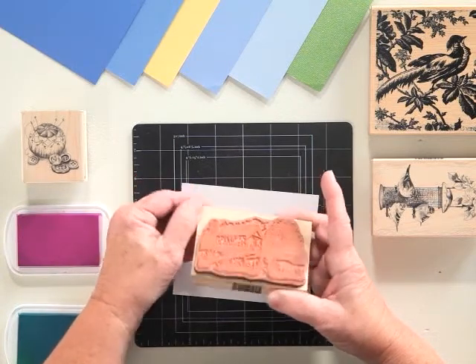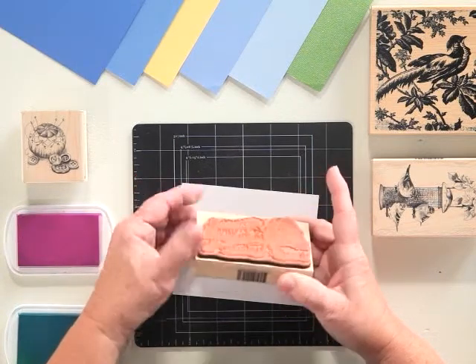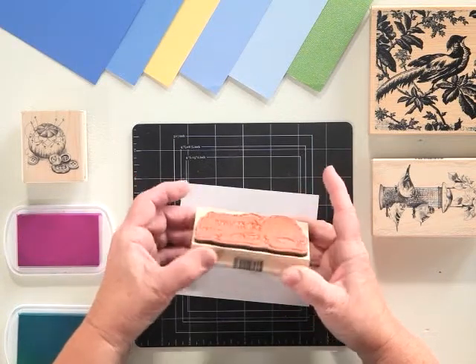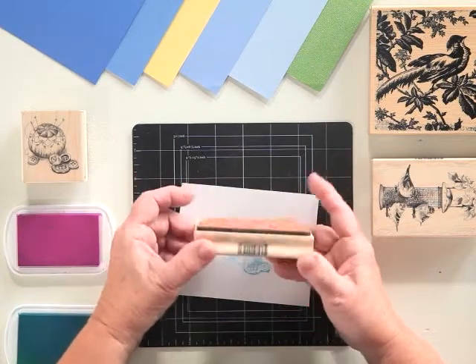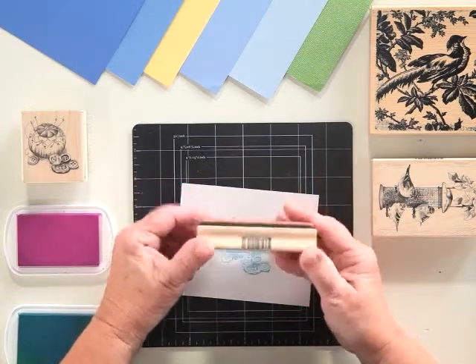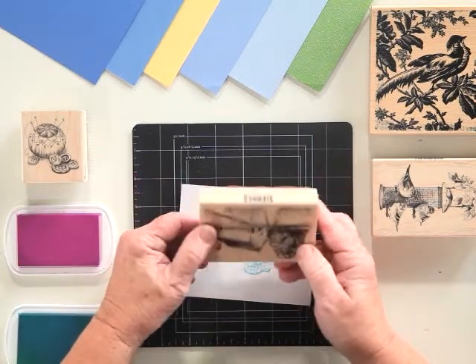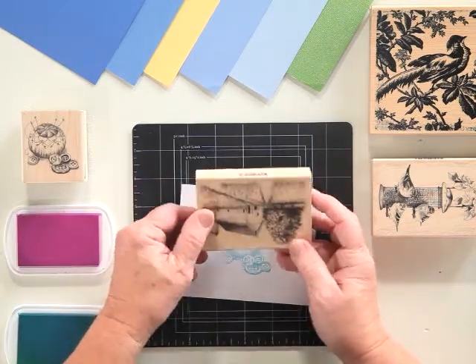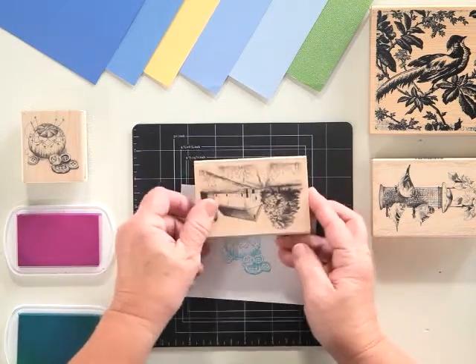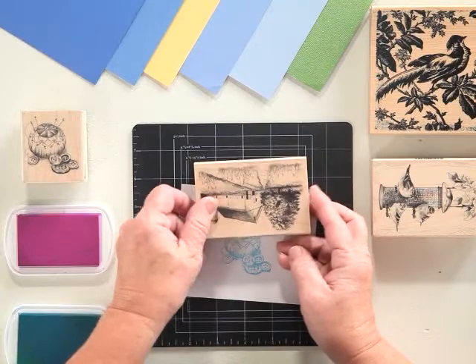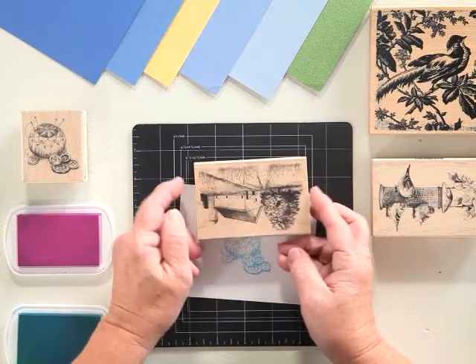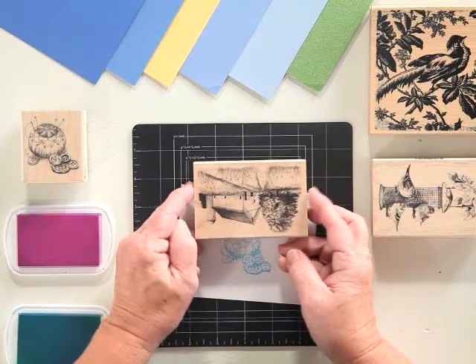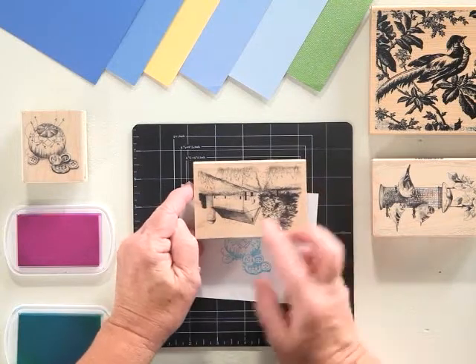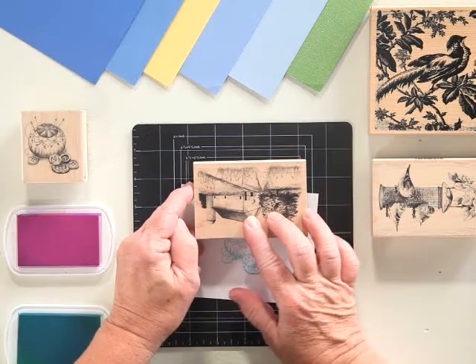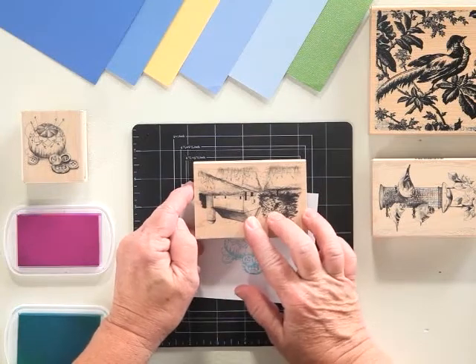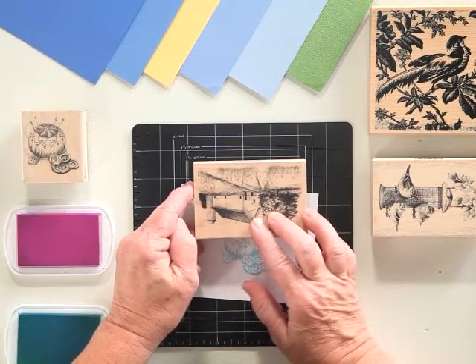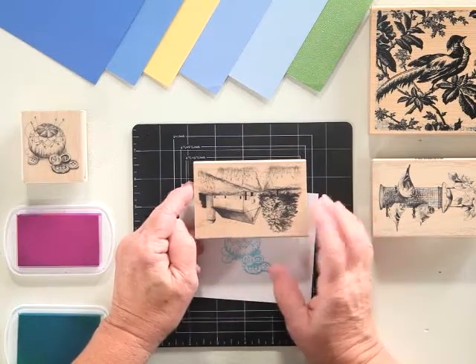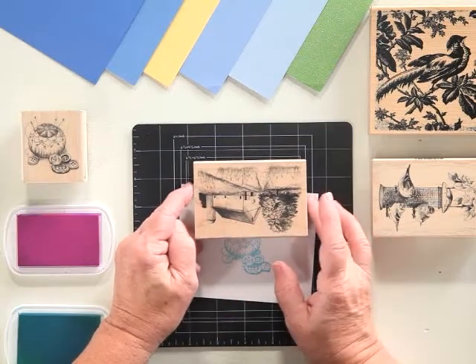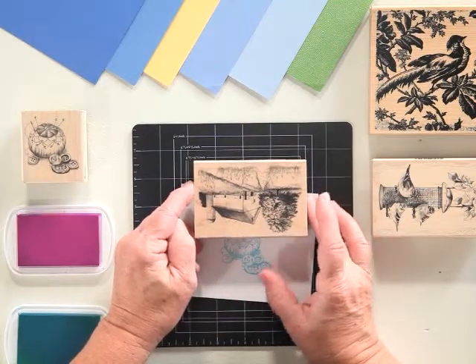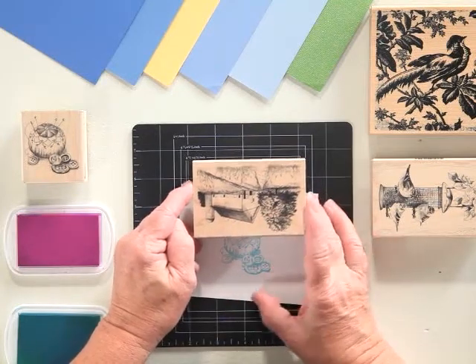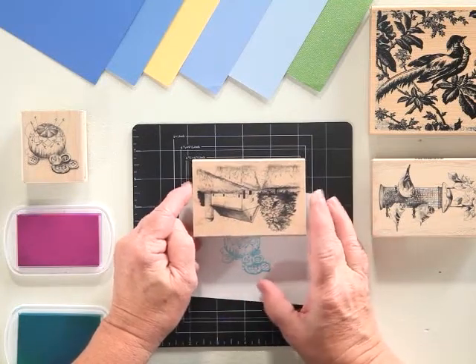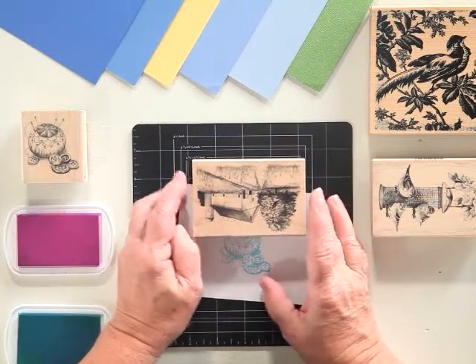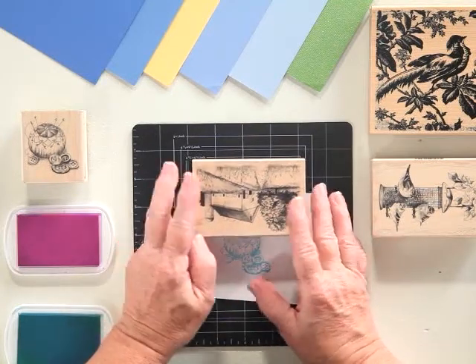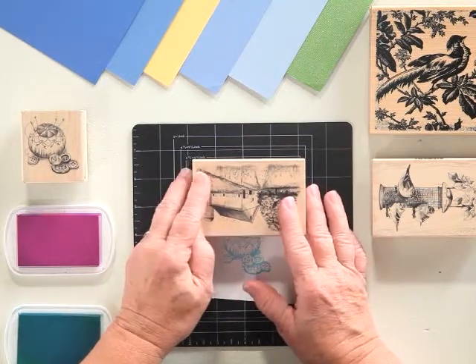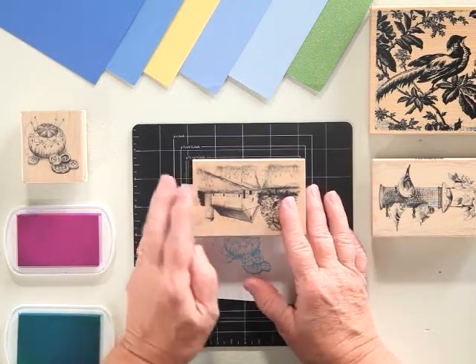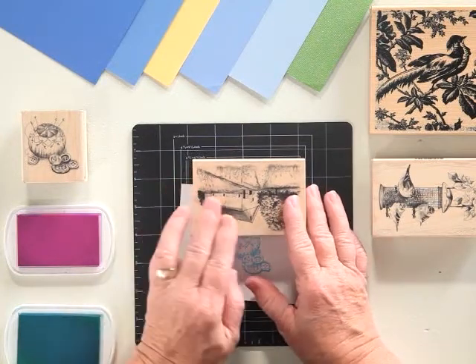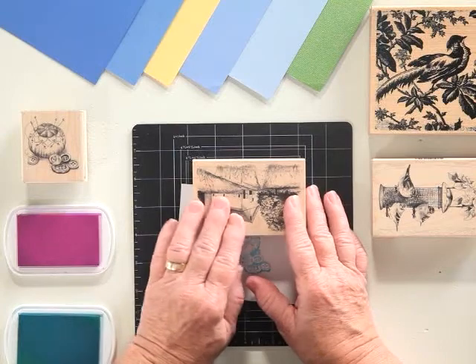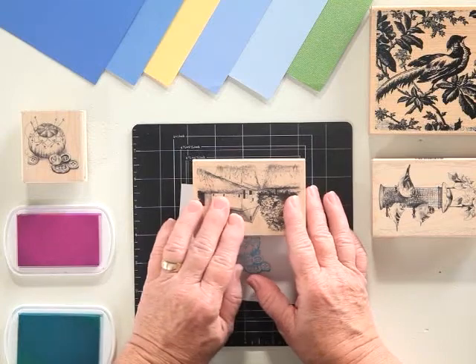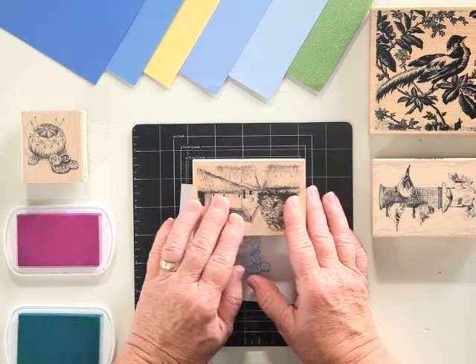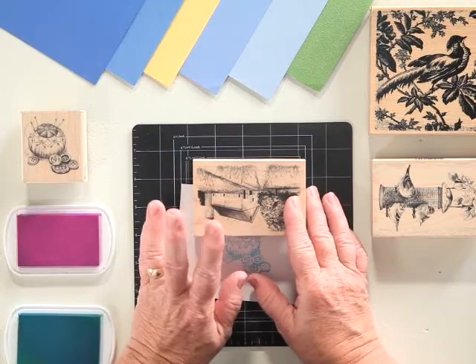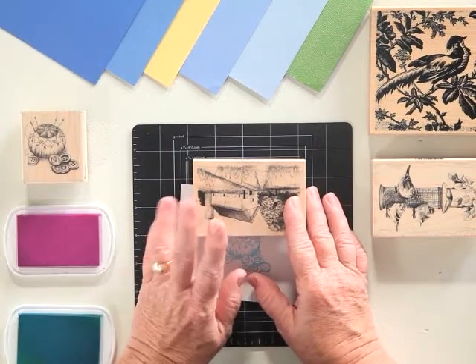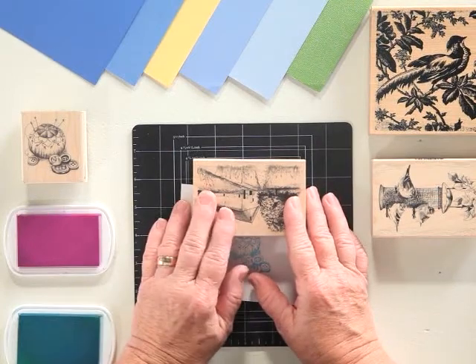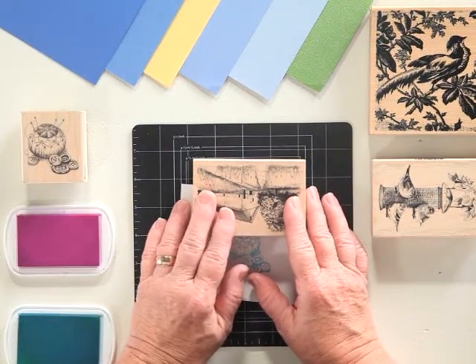I'm hoping that you enjoyed our little visit today with stamping and with our wood stamps, and I recommend that you check out our other videos on Cling and Clear as well.